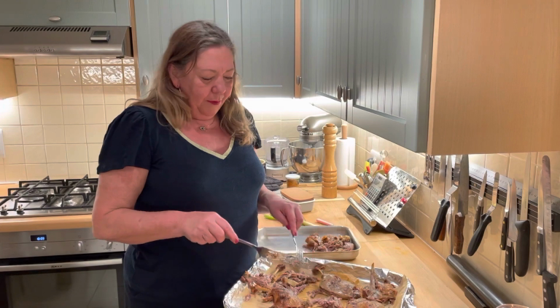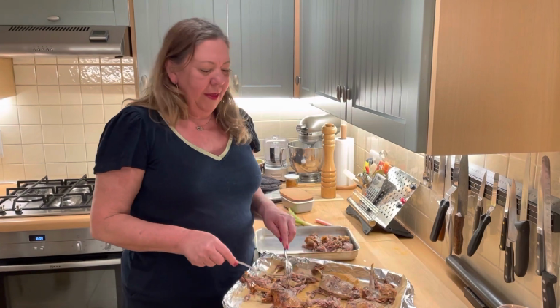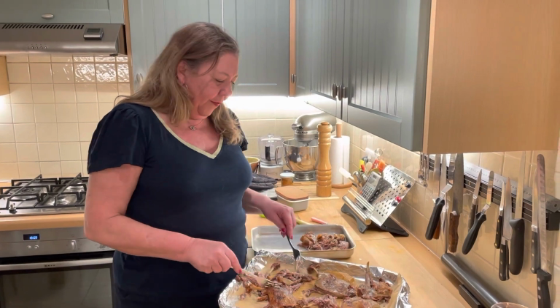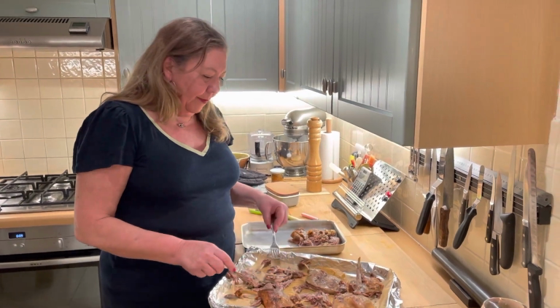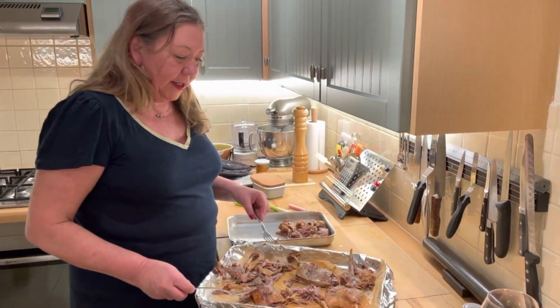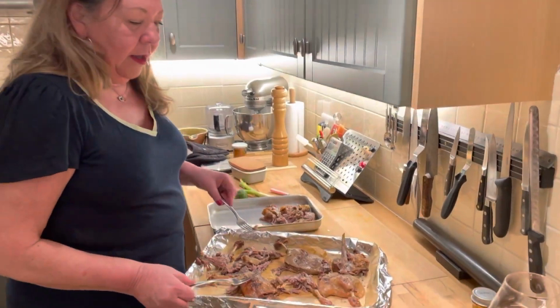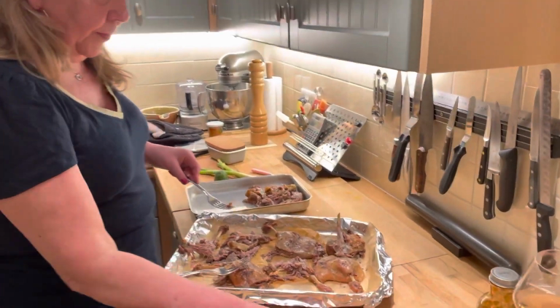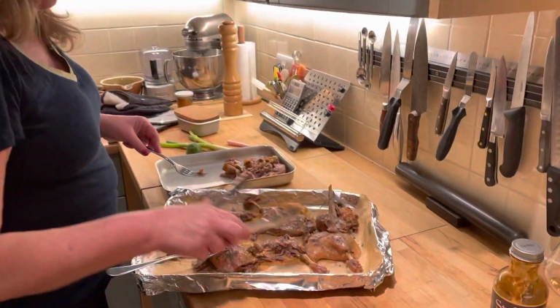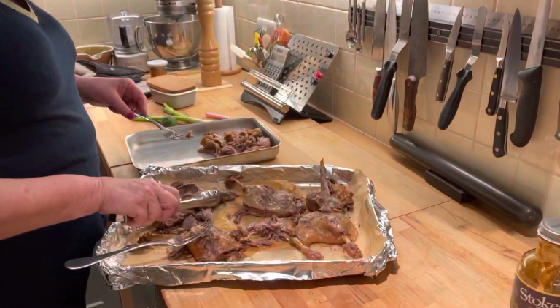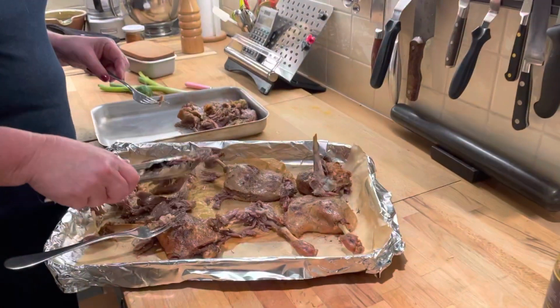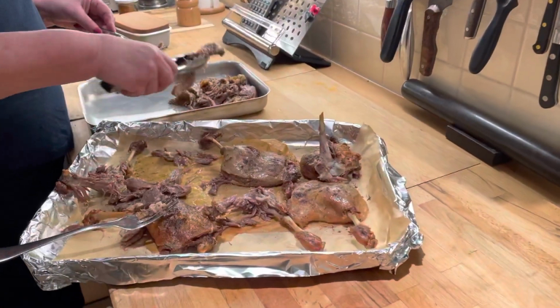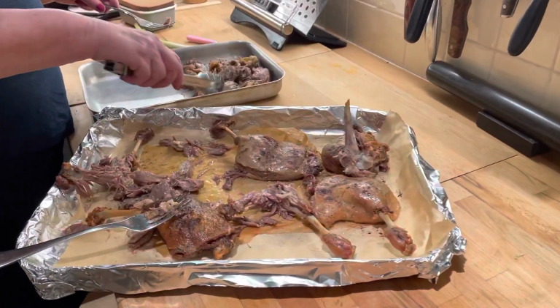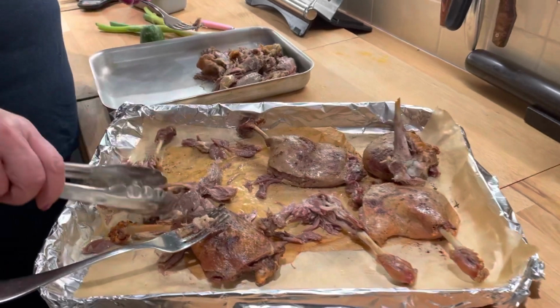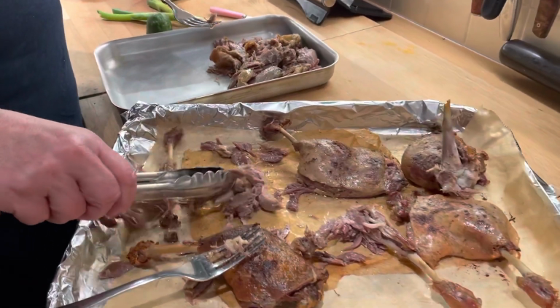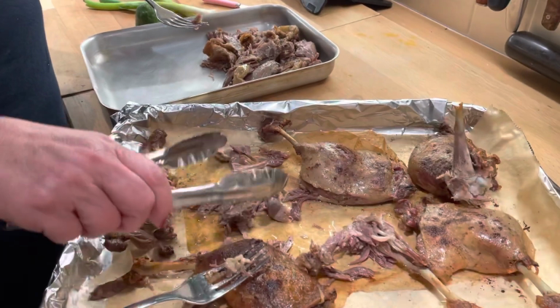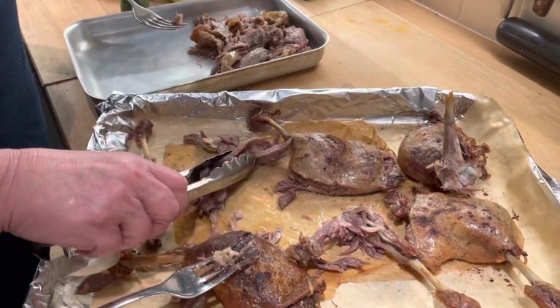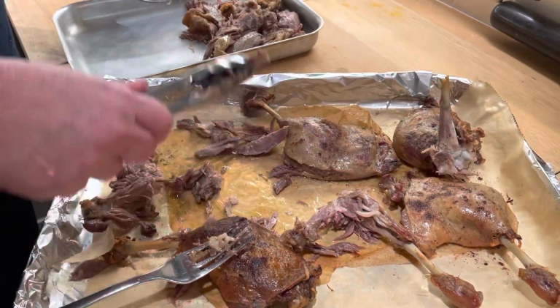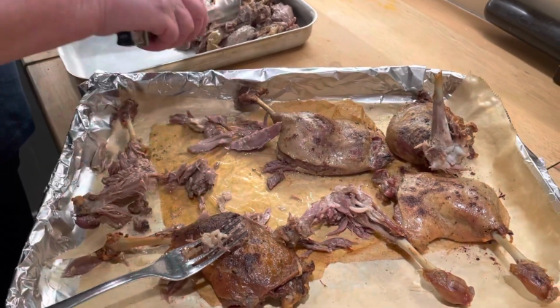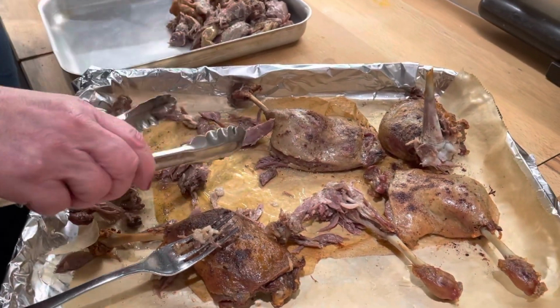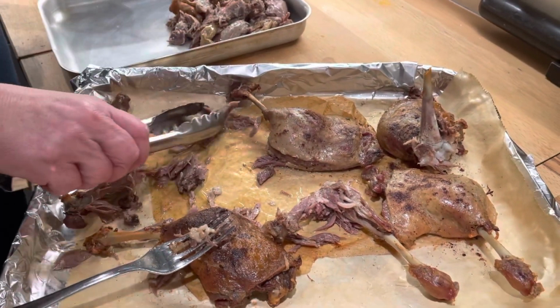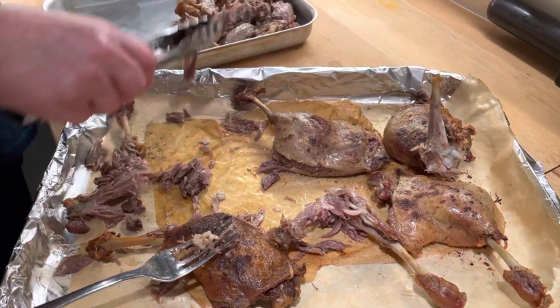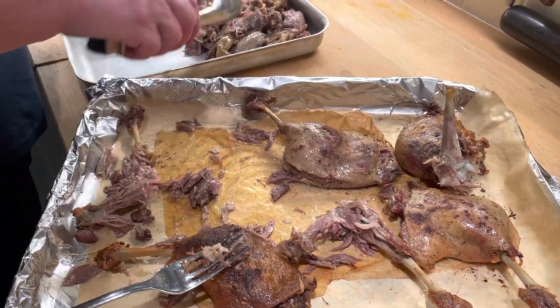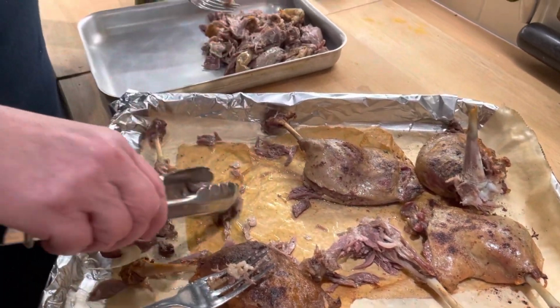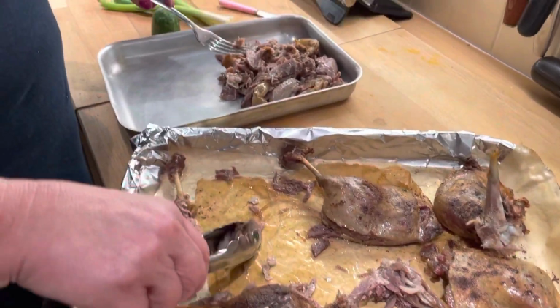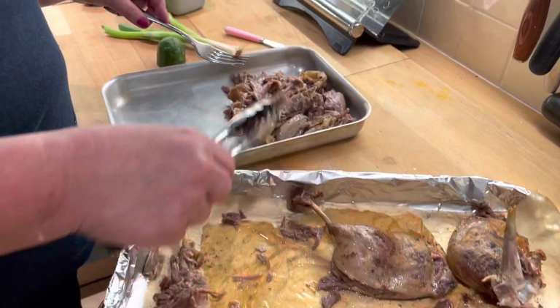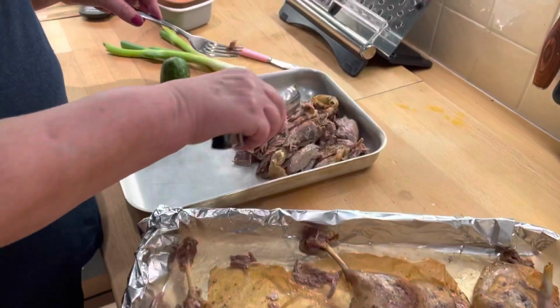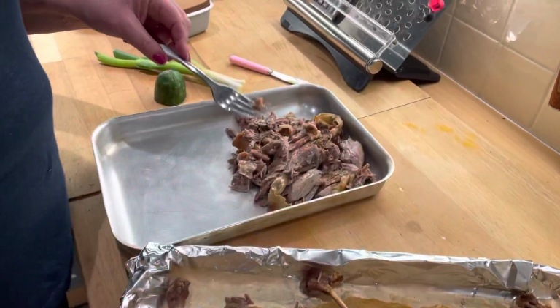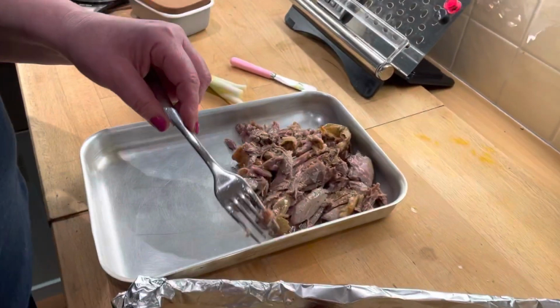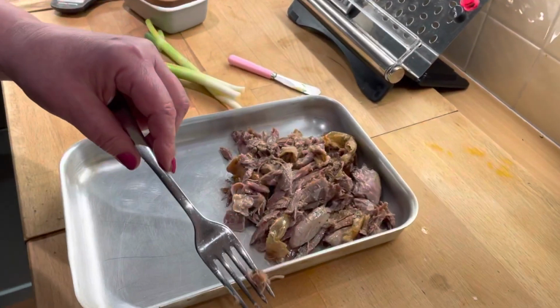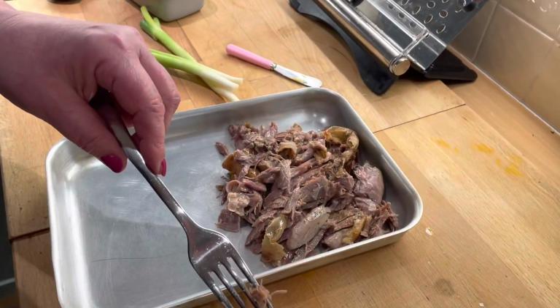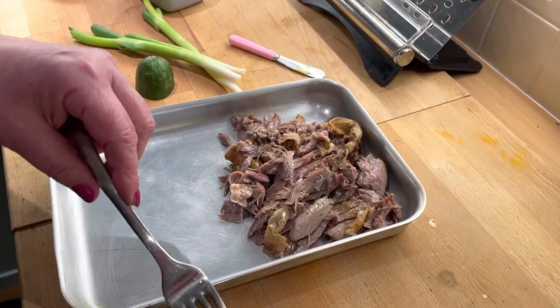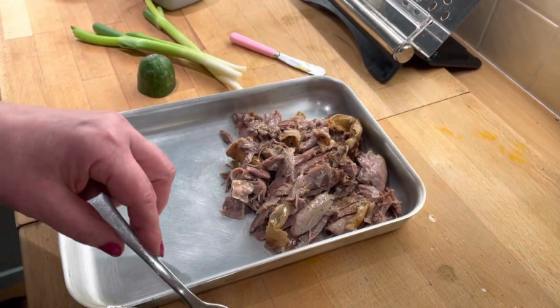I put them in the oven for 20 minutes, I'm just pulling them off the bone, off the legs. I sprinkled it with some Chinese five spice and here I've got amazing duck for about a quarter of the price that you would pay.